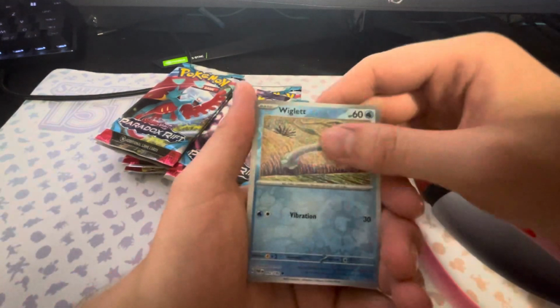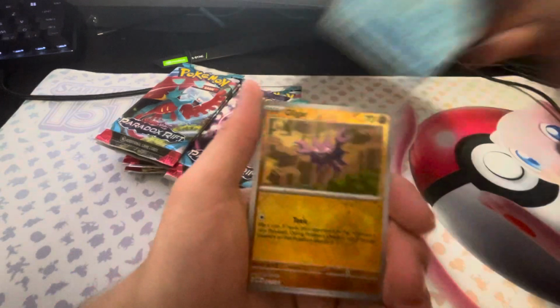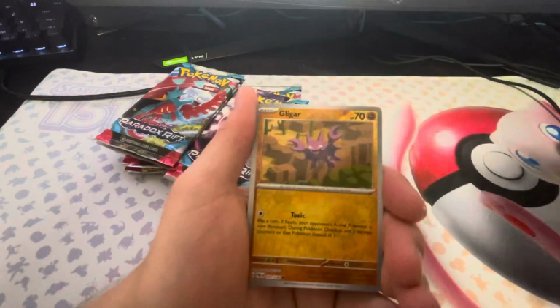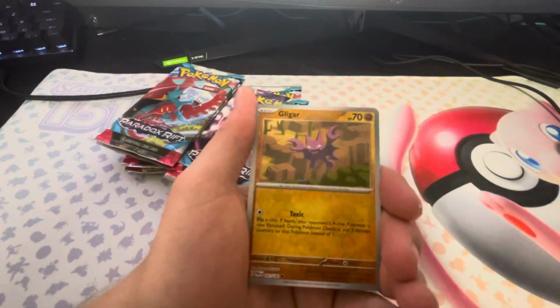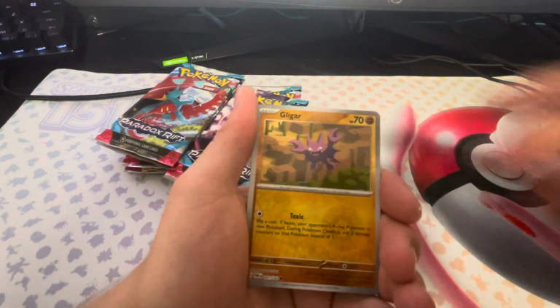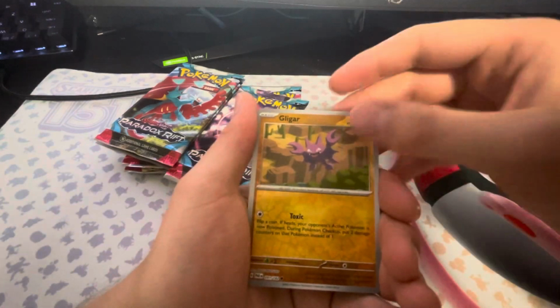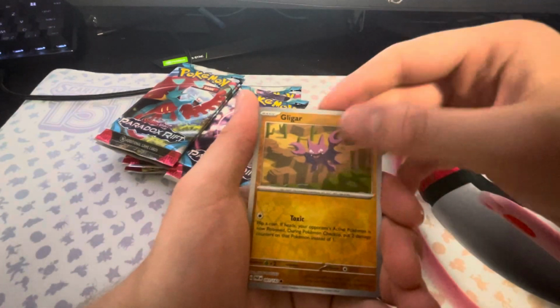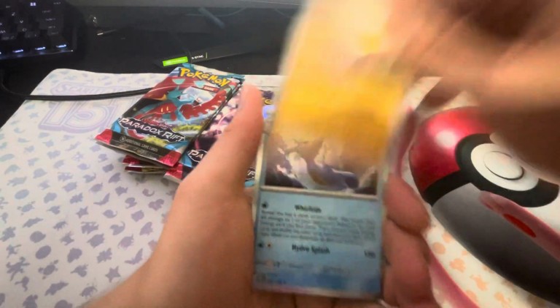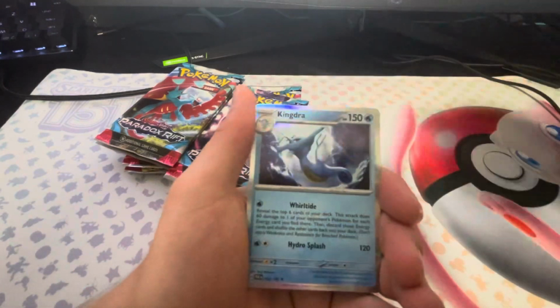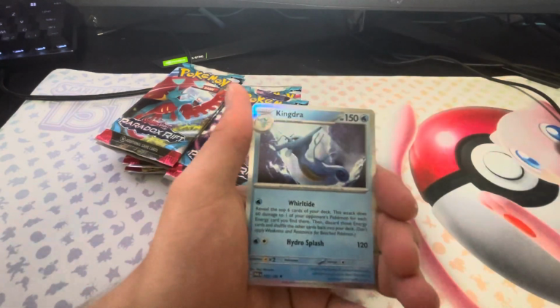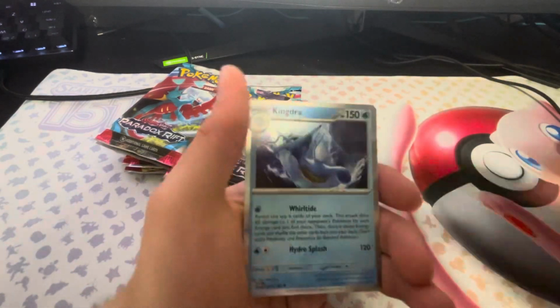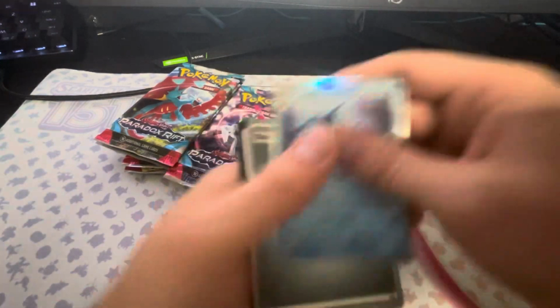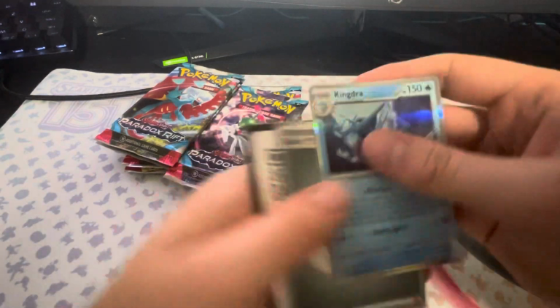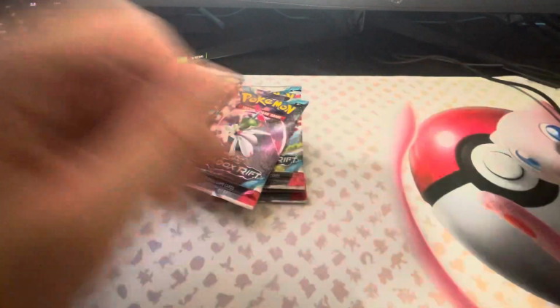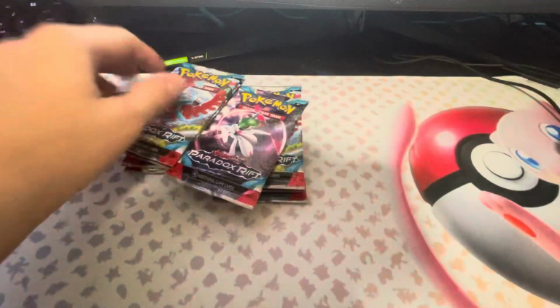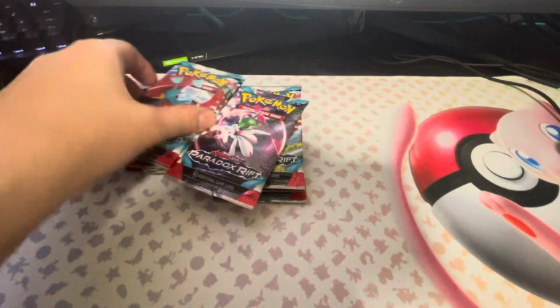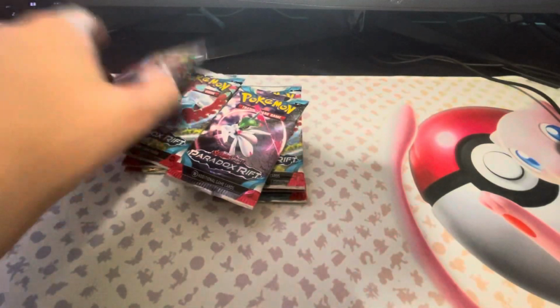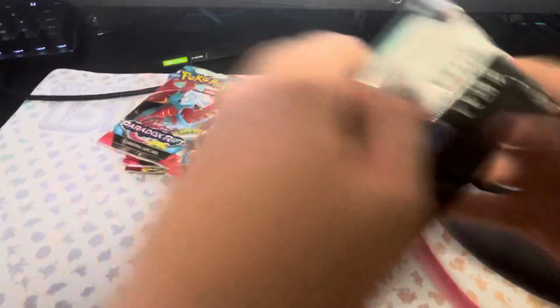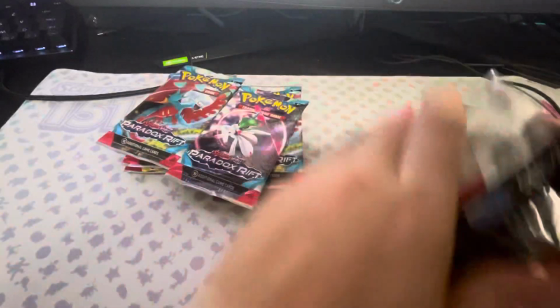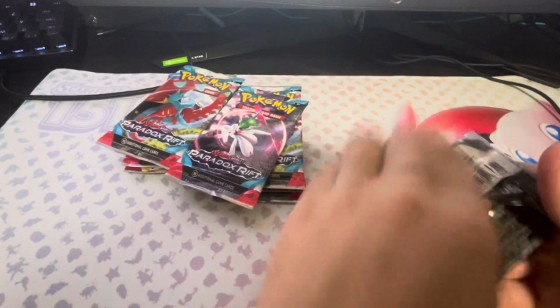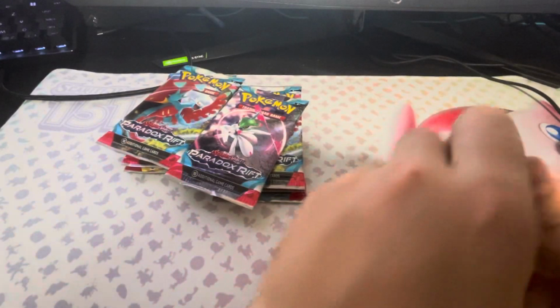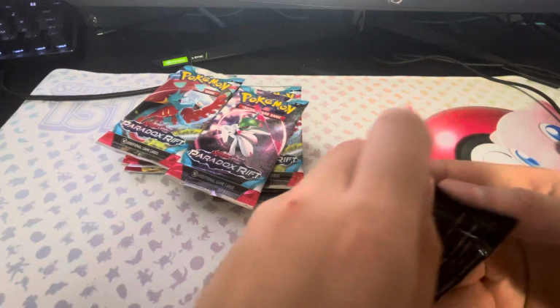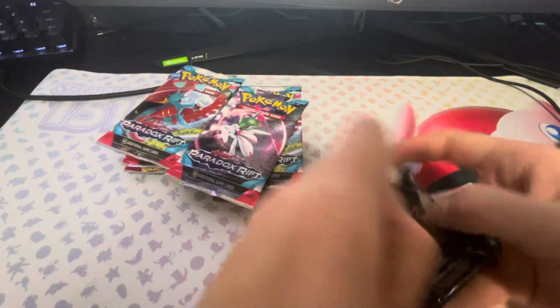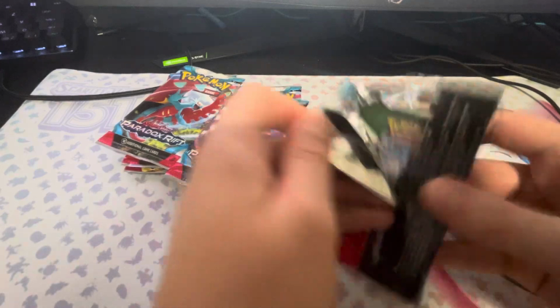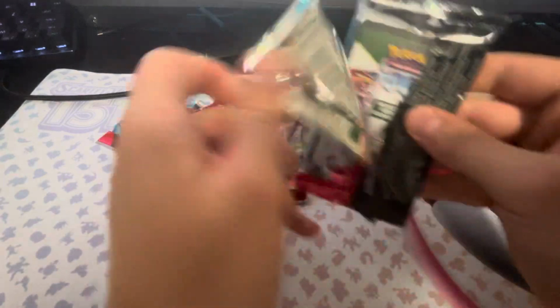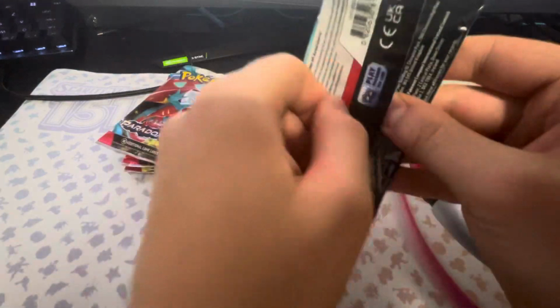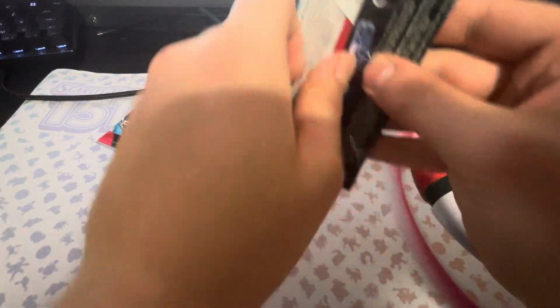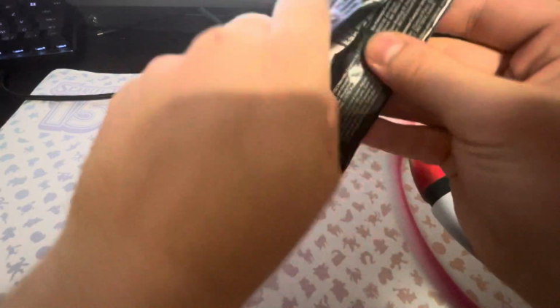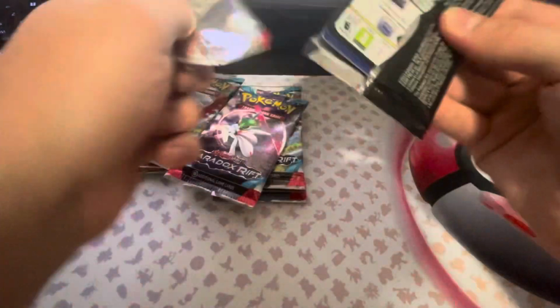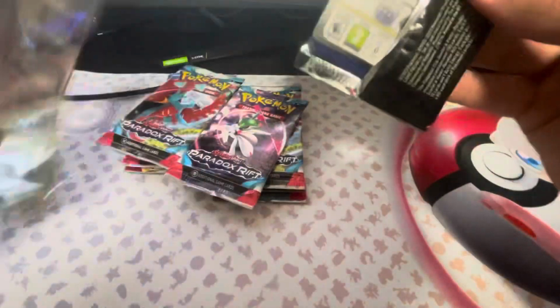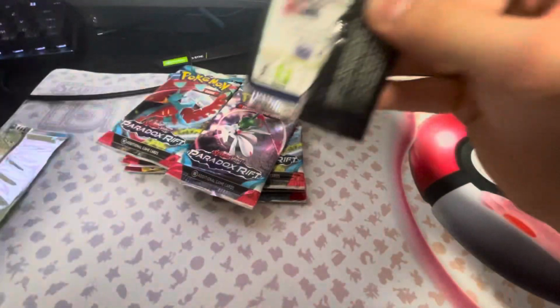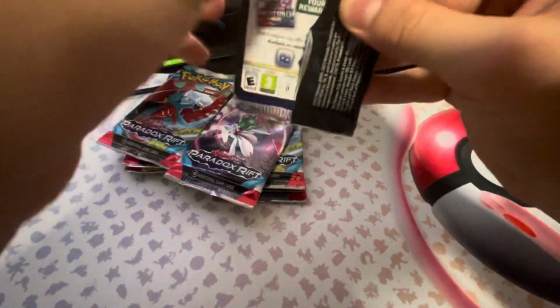Got a Wiglet, Gligar, and a Kingdra Holo in our first pack. That's okay. We have 9 more packs anyway.